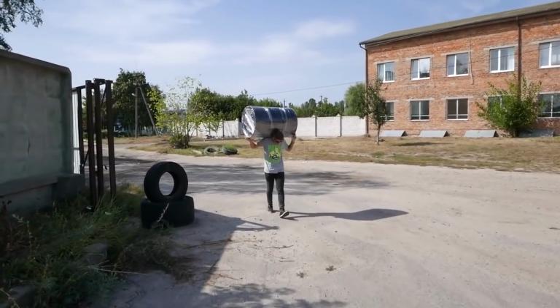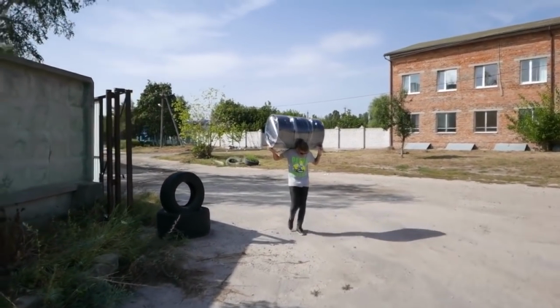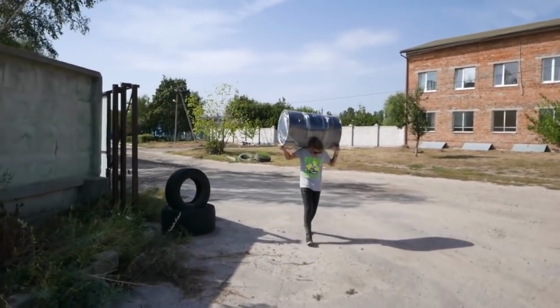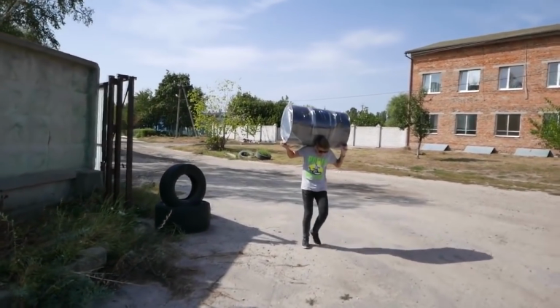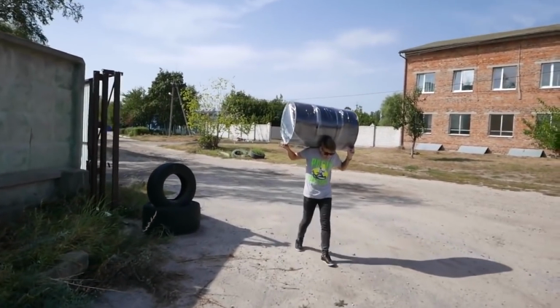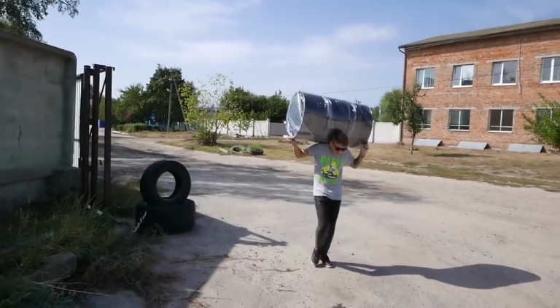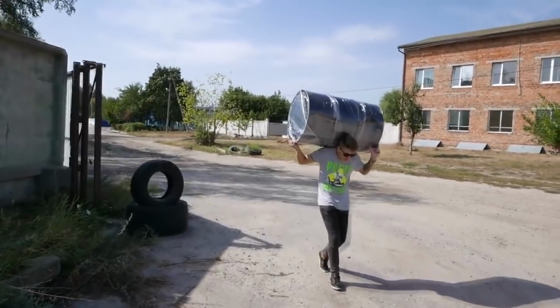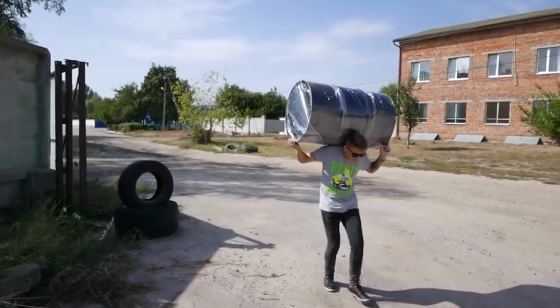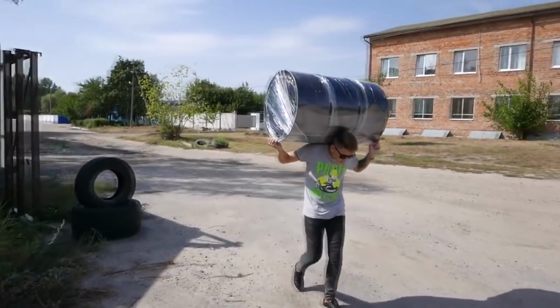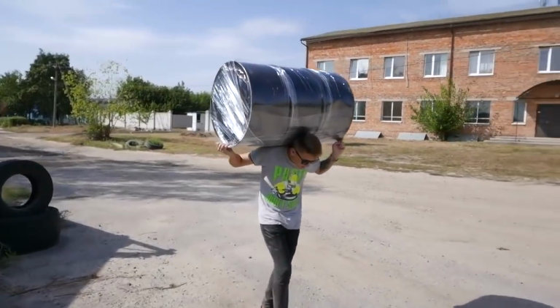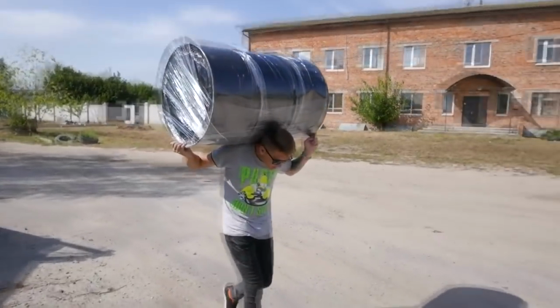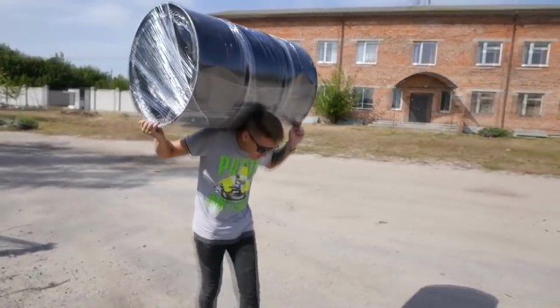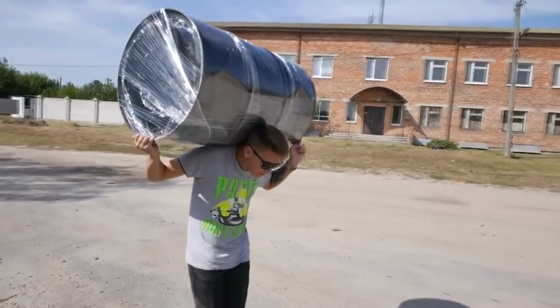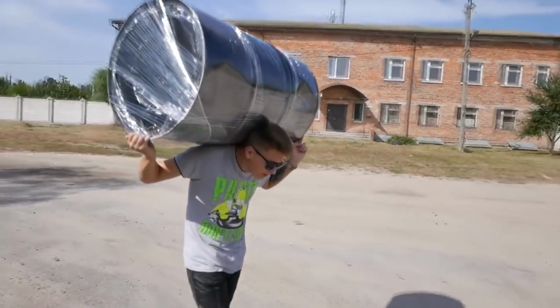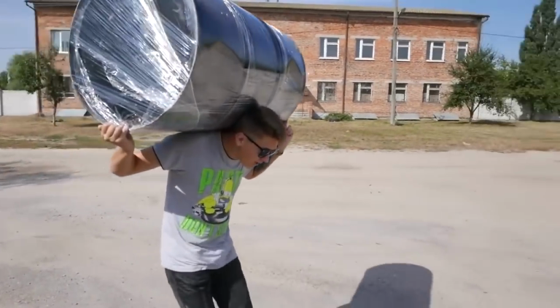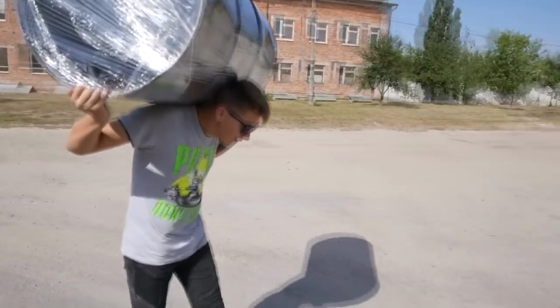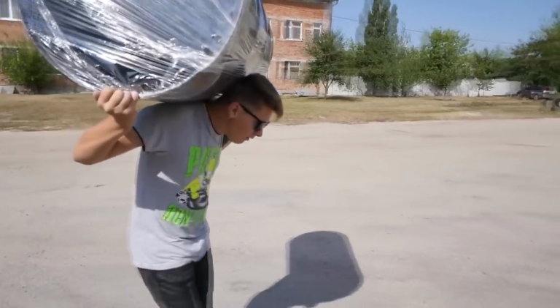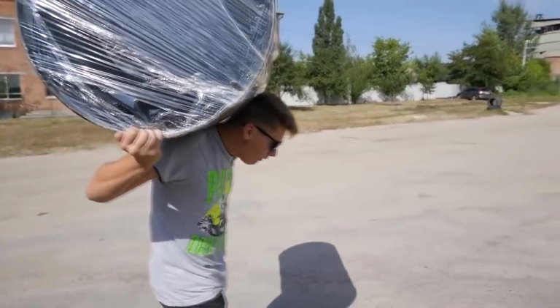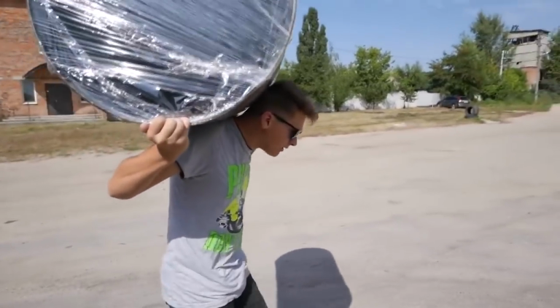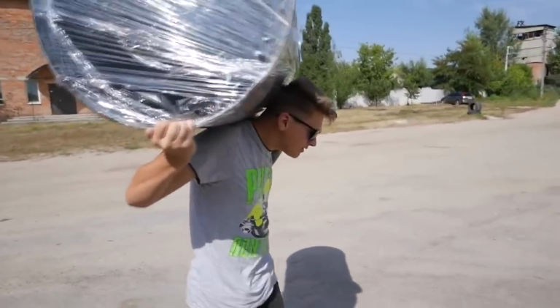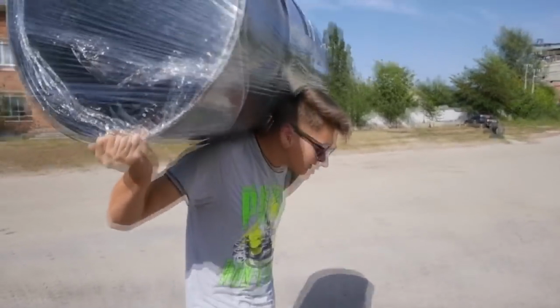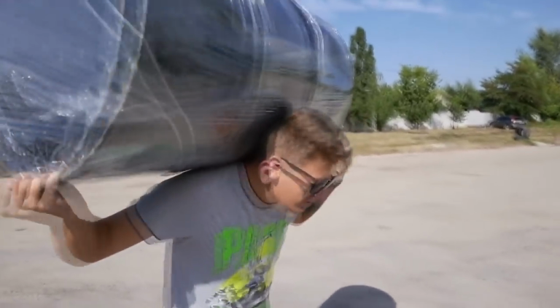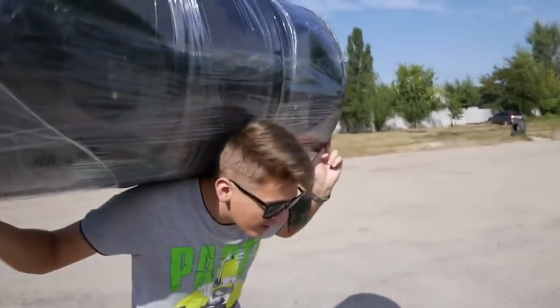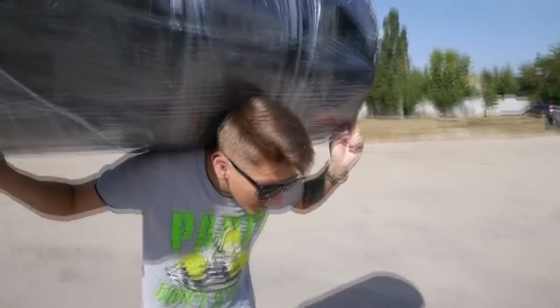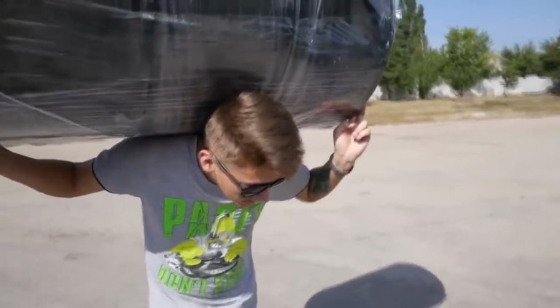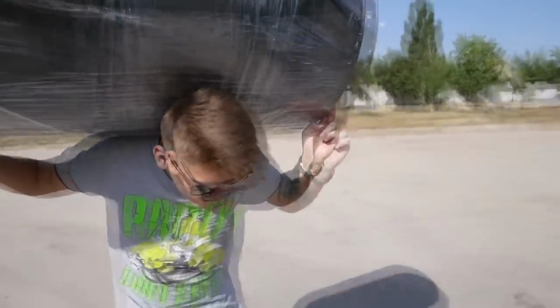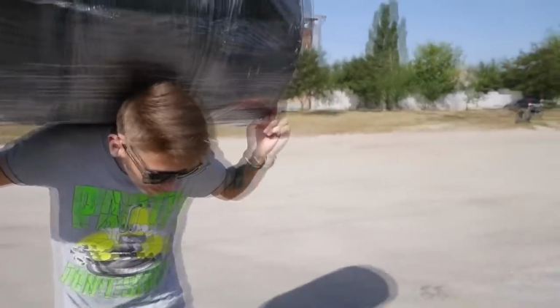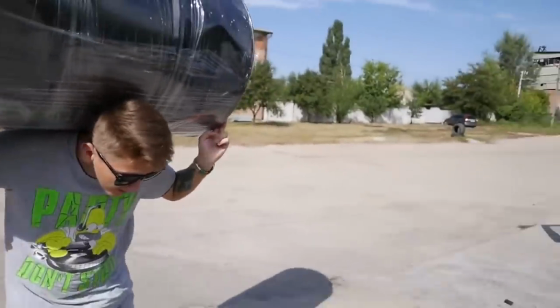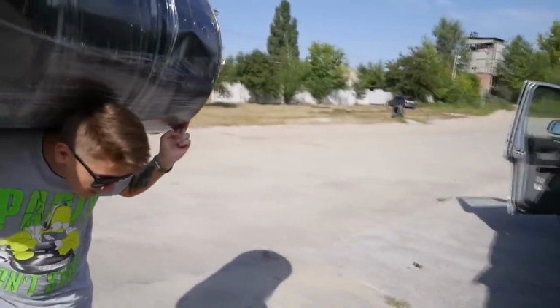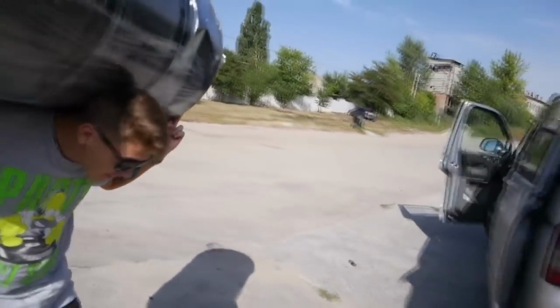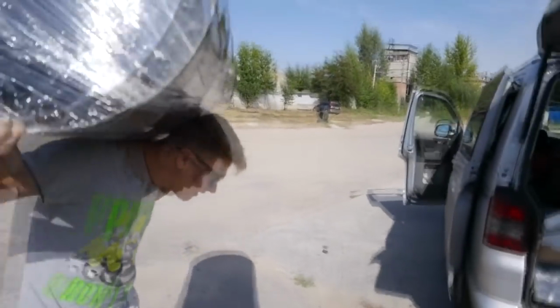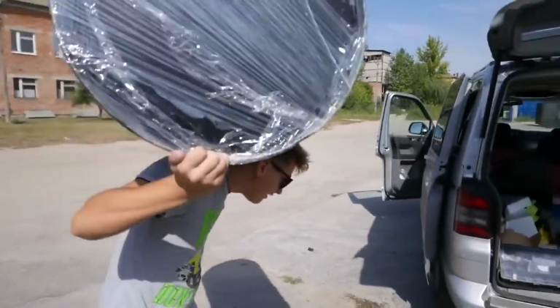Wow, imagine if bags were like this. How much is it? 100 grivnas. Really? That's 5 dollars.